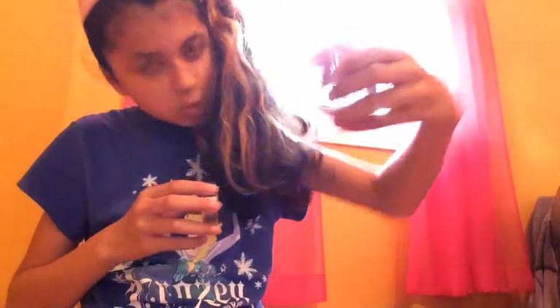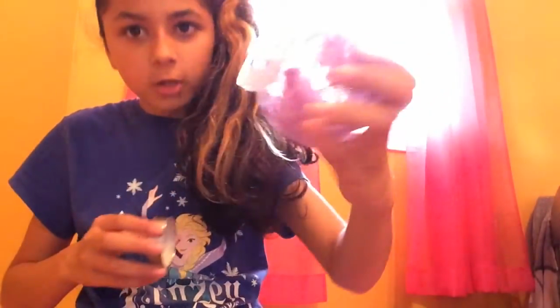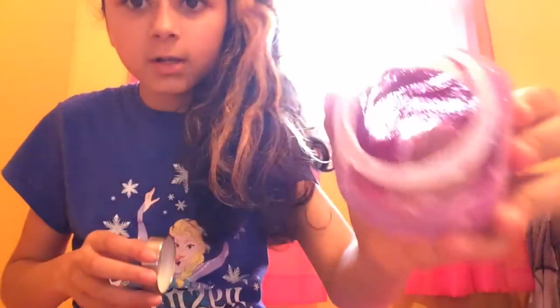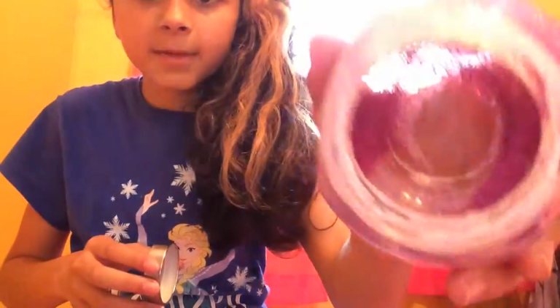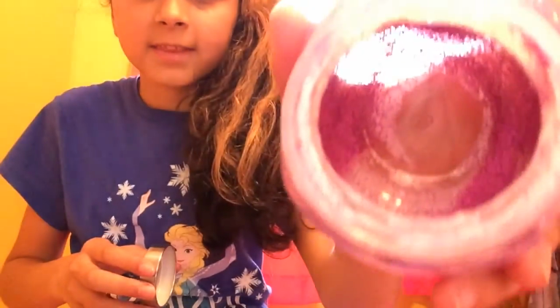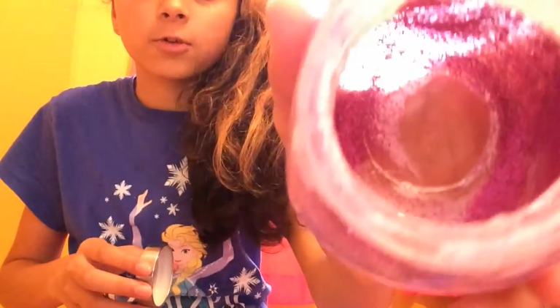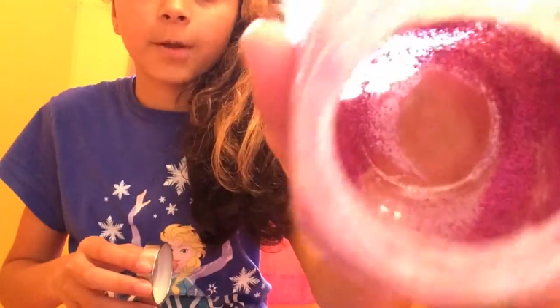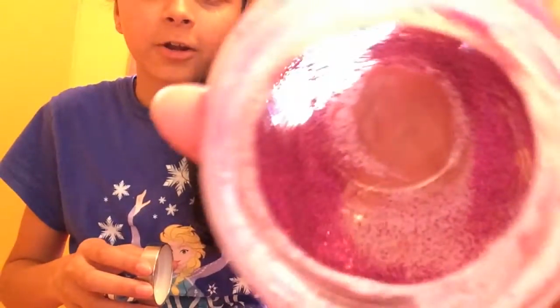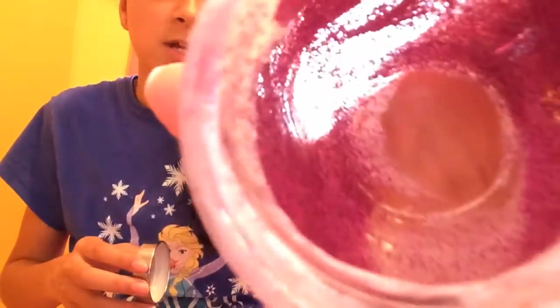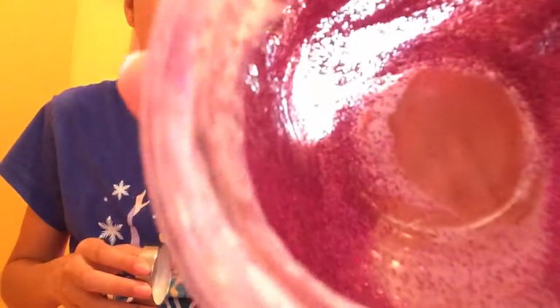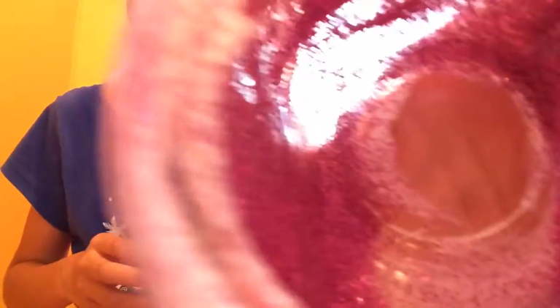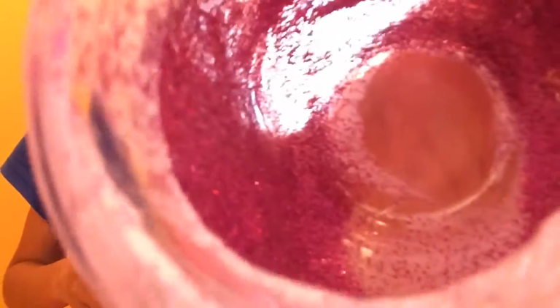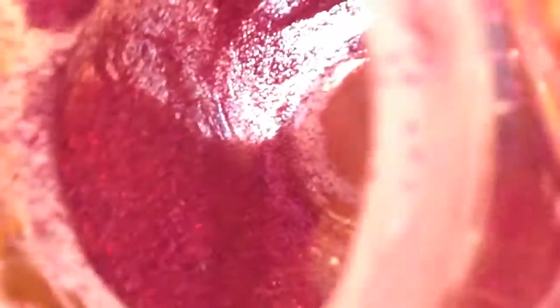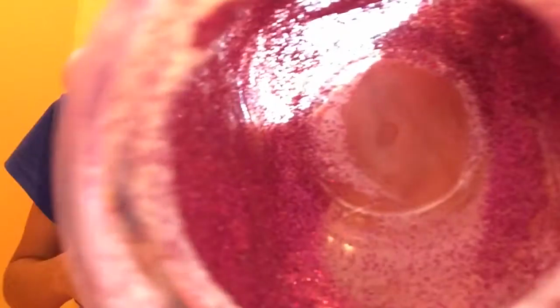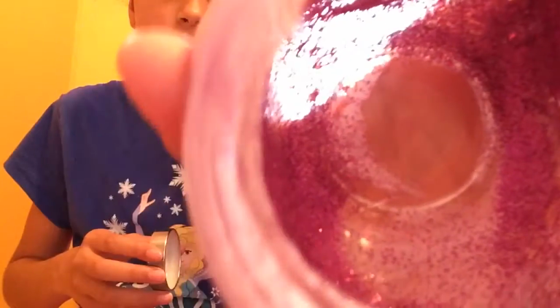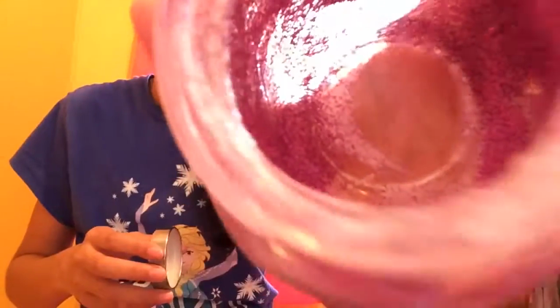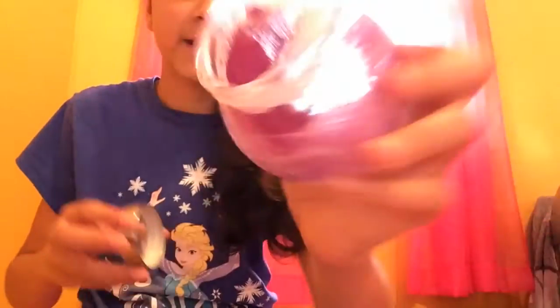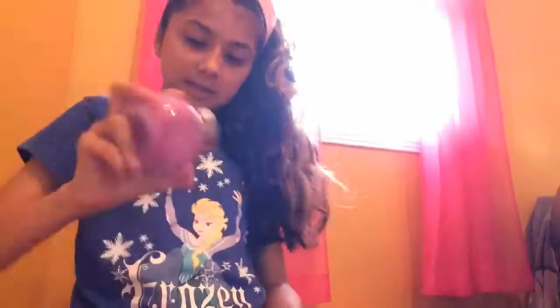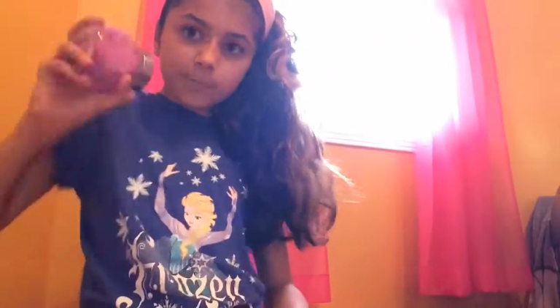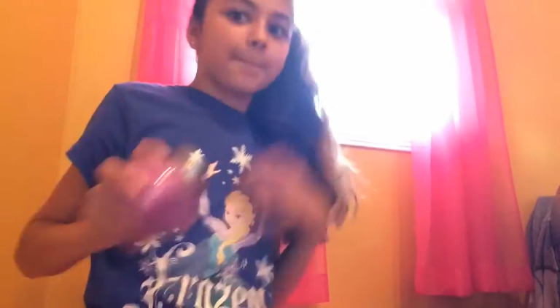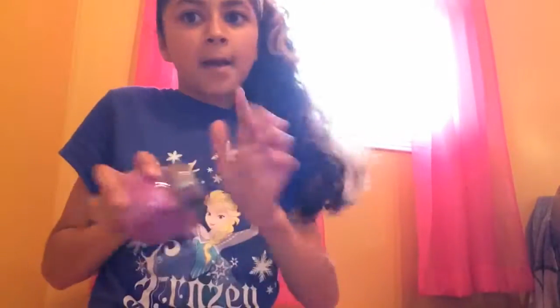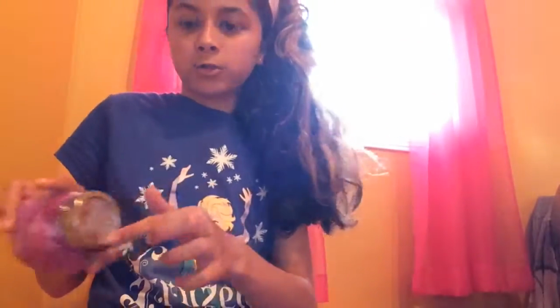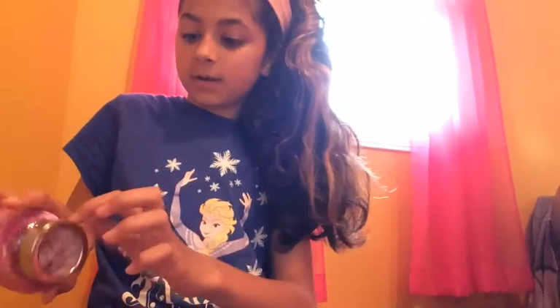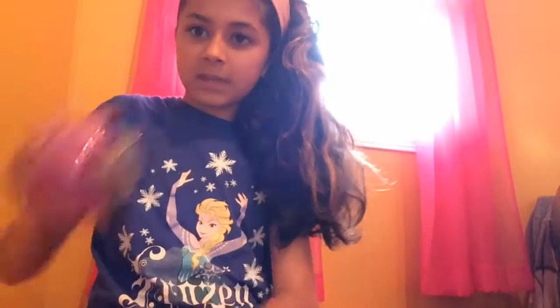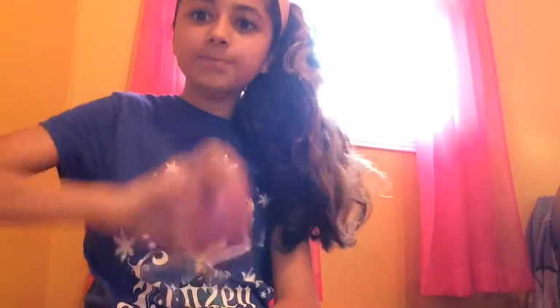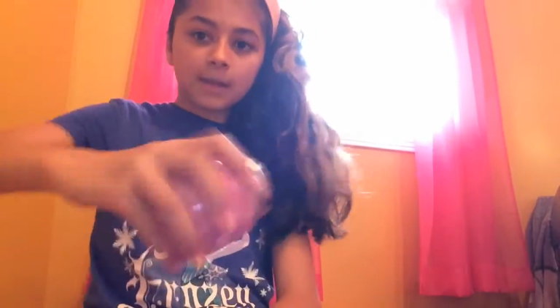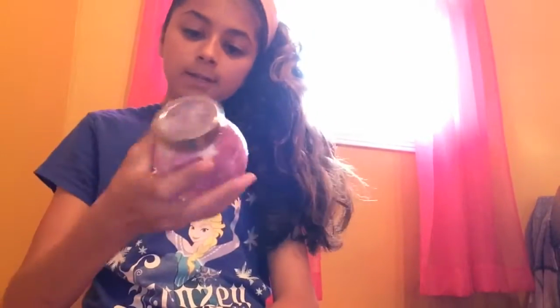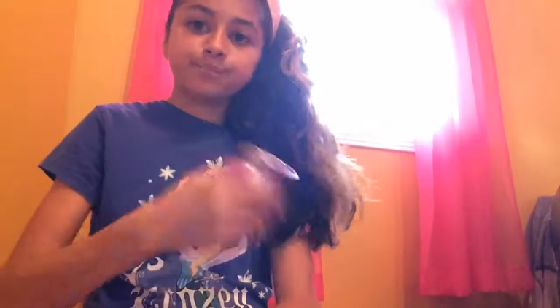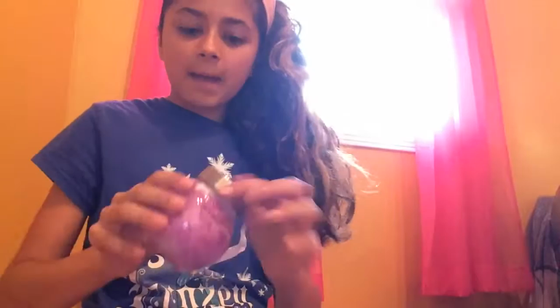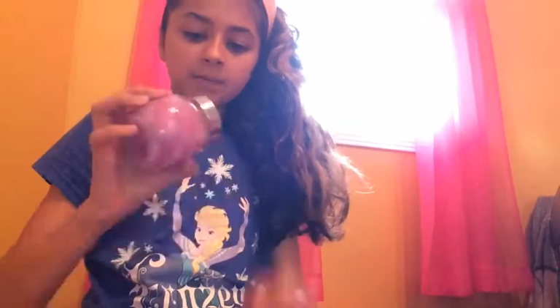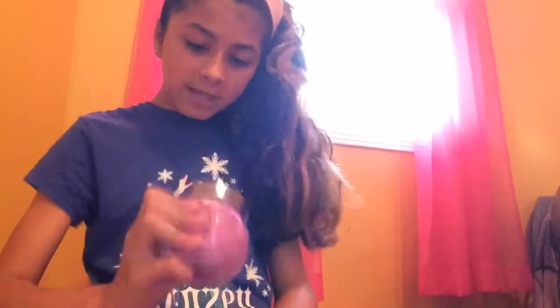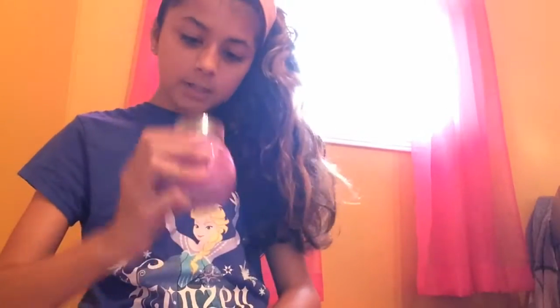It should look something like this so far, but you're not done yet. It should look something like that. You can just put the cap on and shake it up a little.